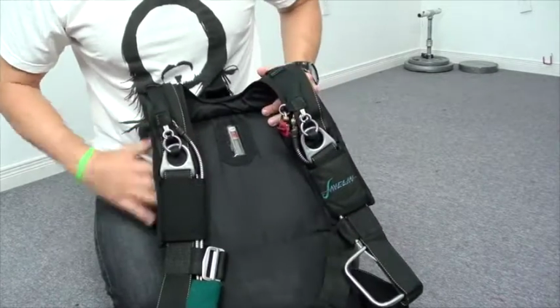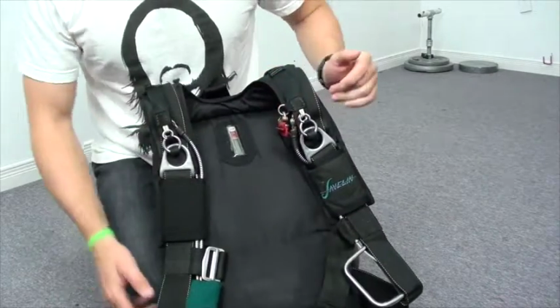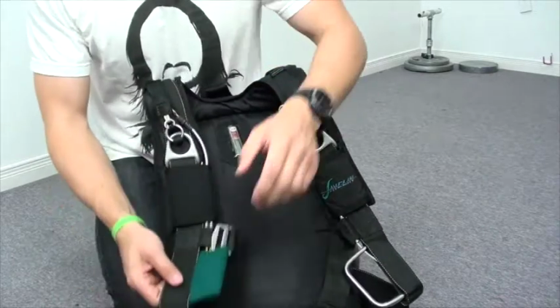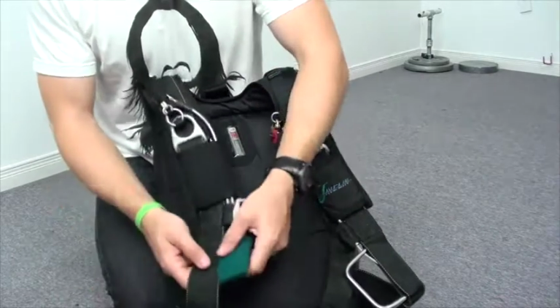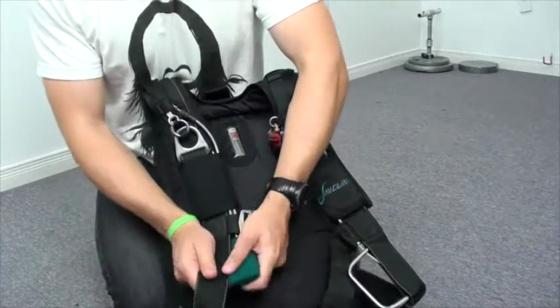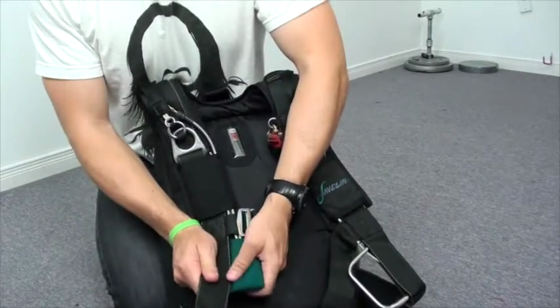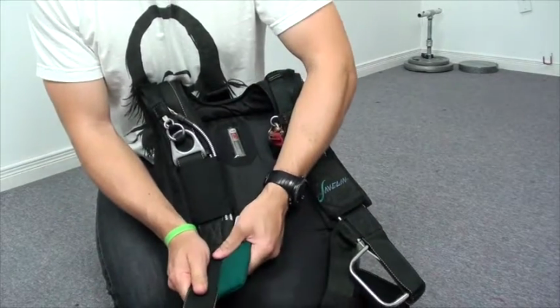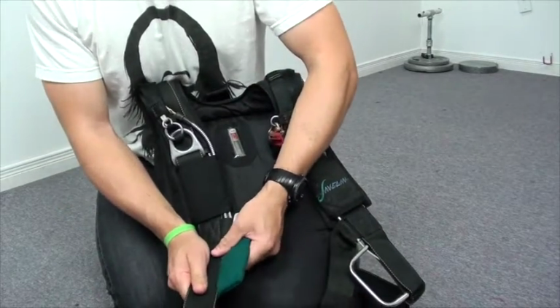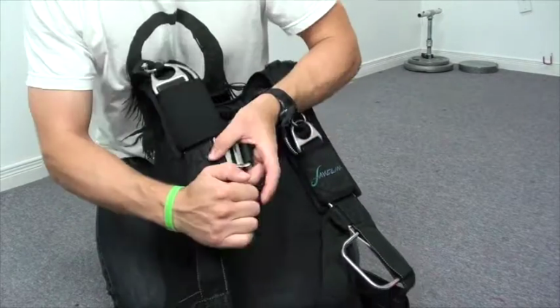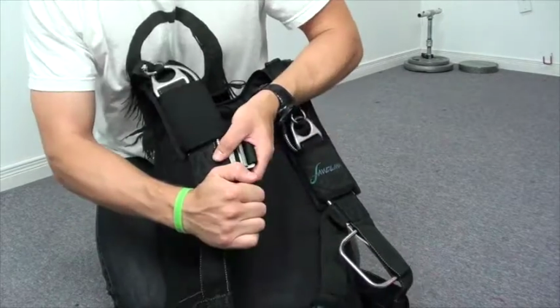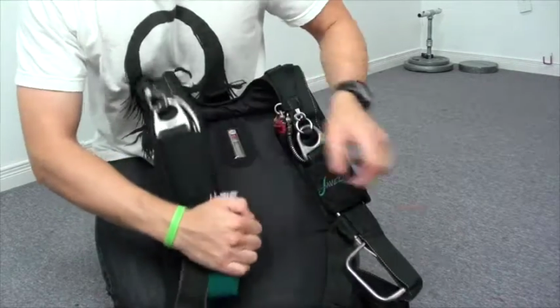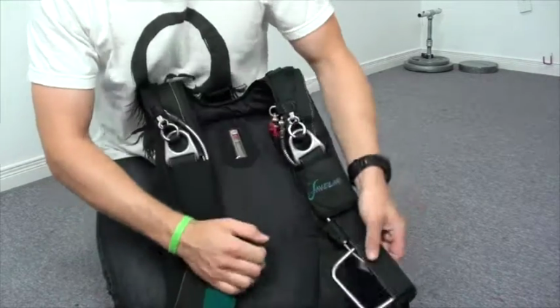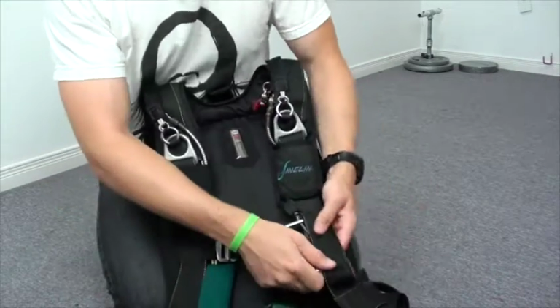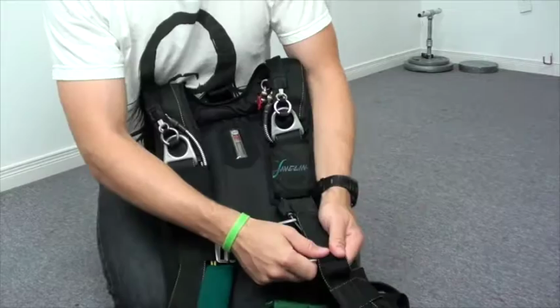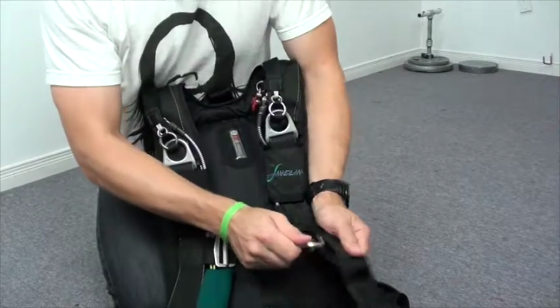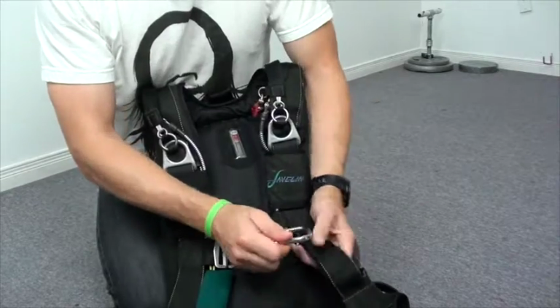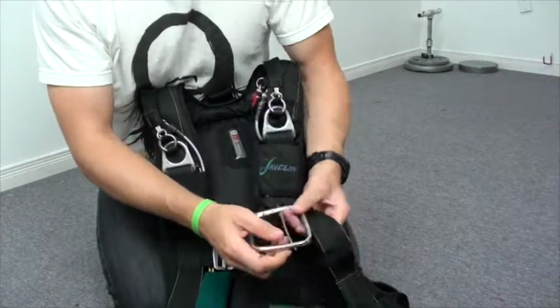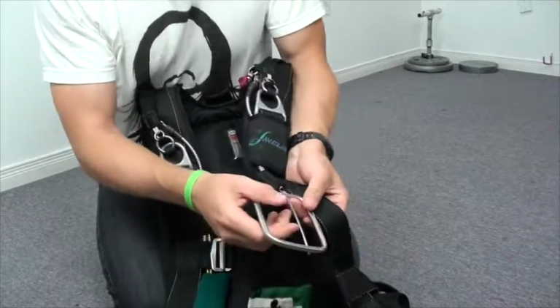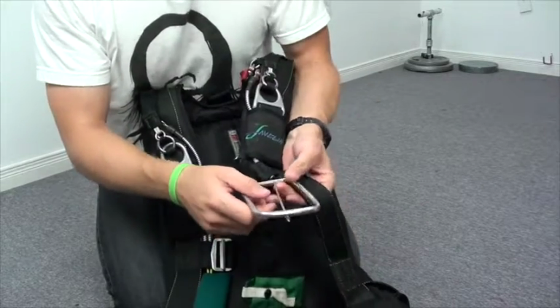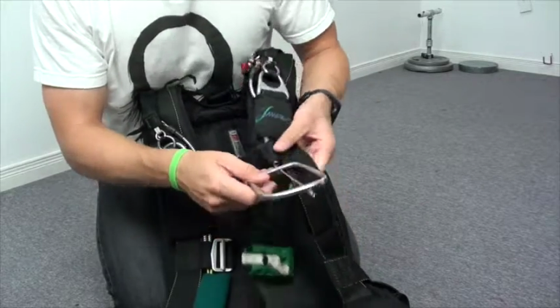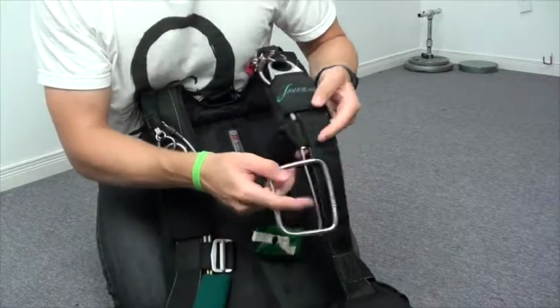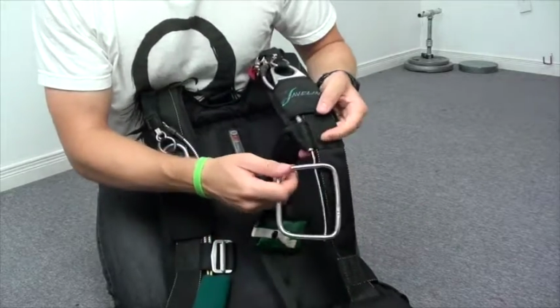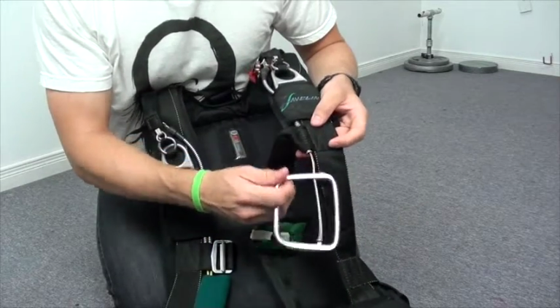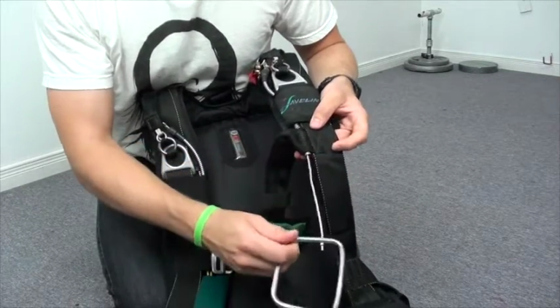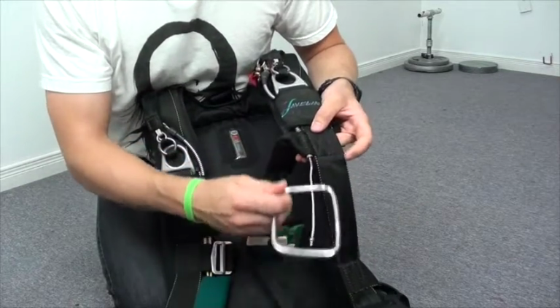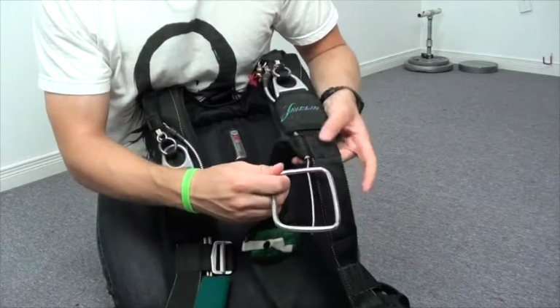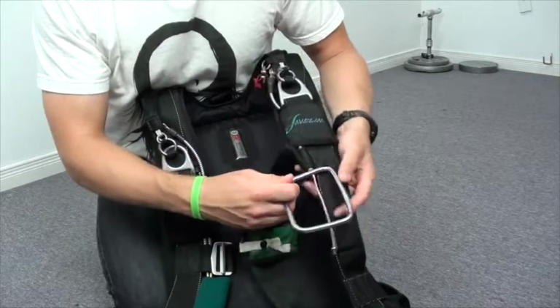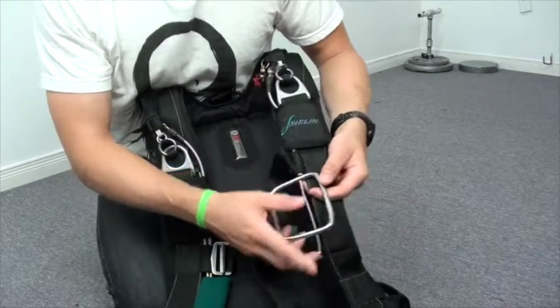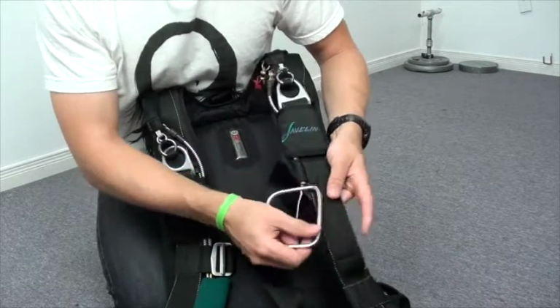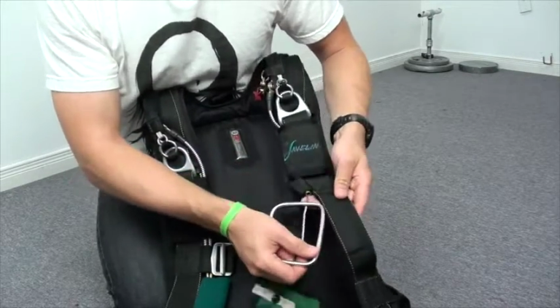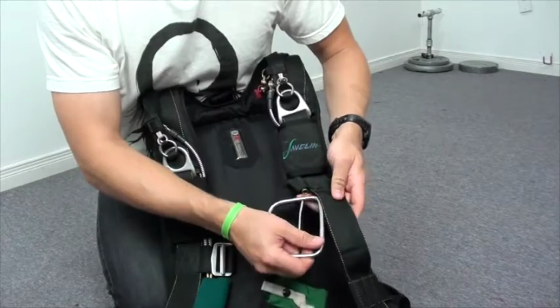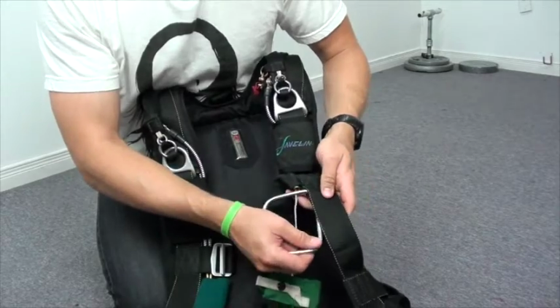I want to make sure that my handles are where they should be and ready to go. You can even take the extra step of pulling out the handles to see if they're operating correctly.